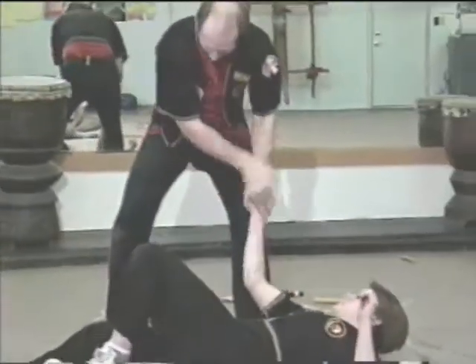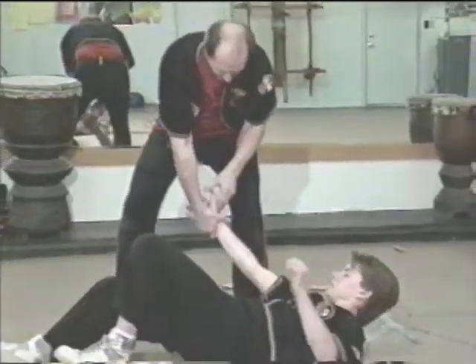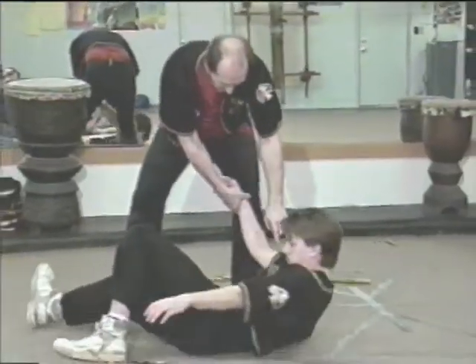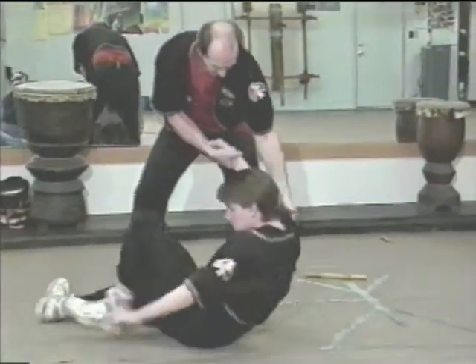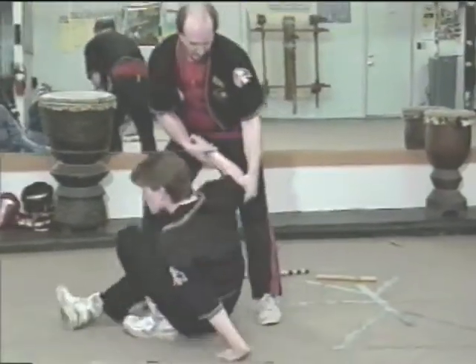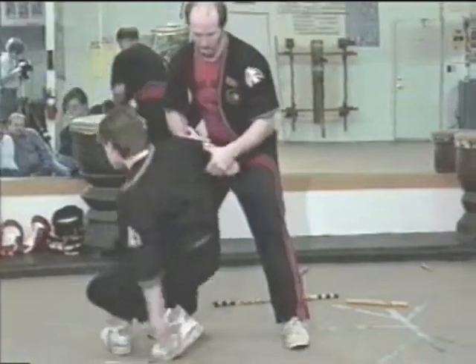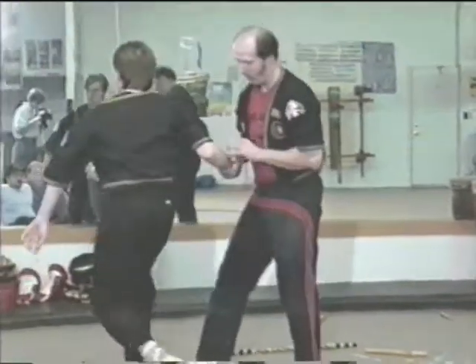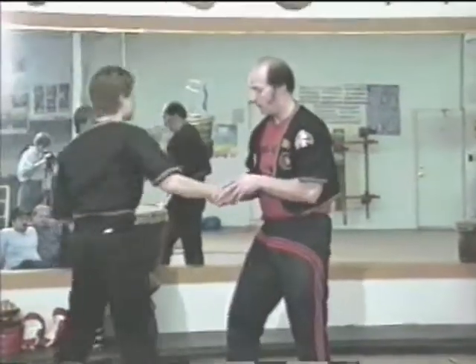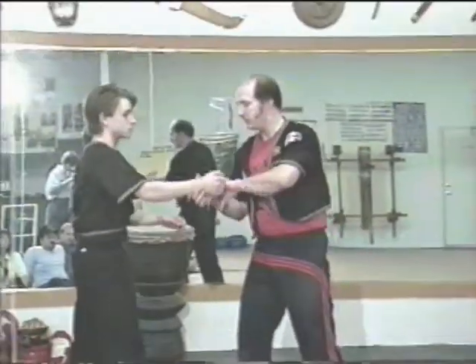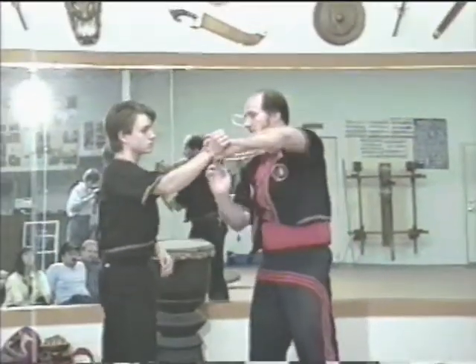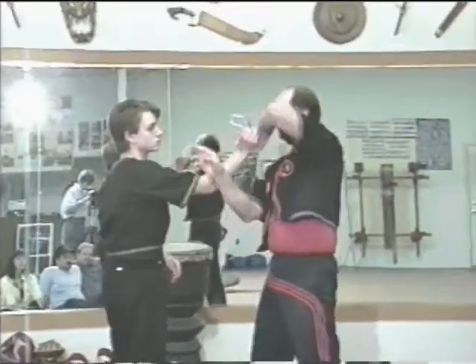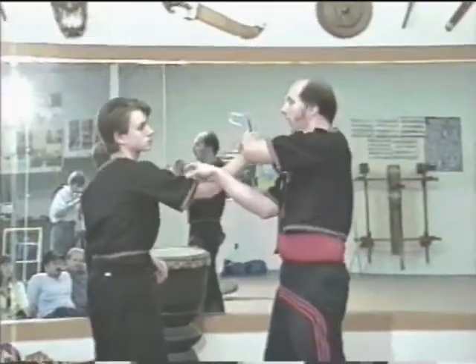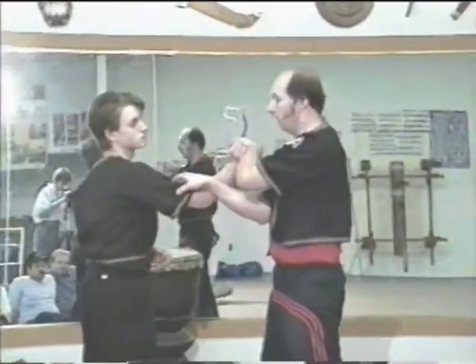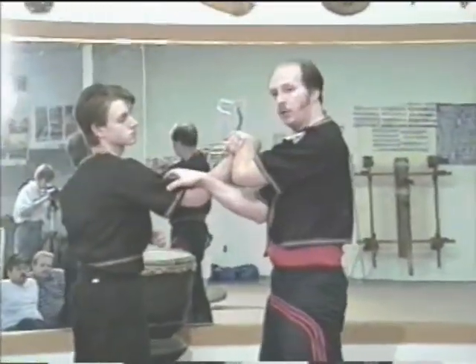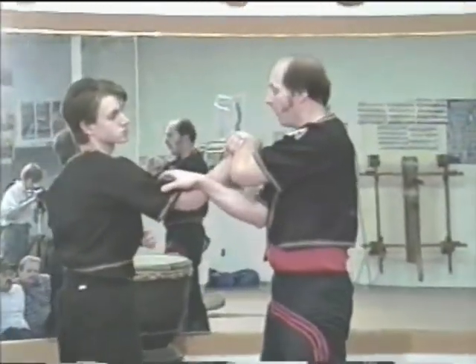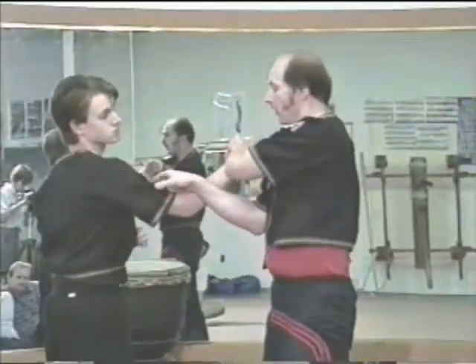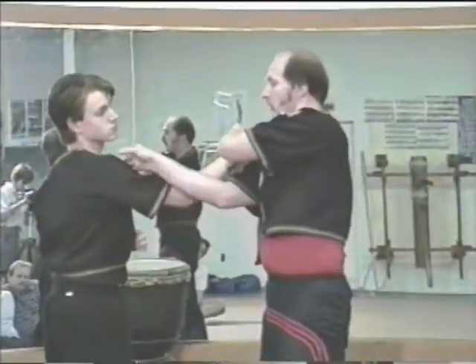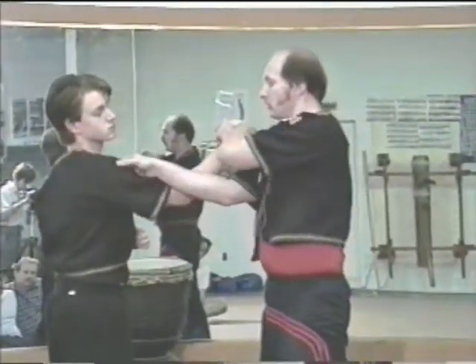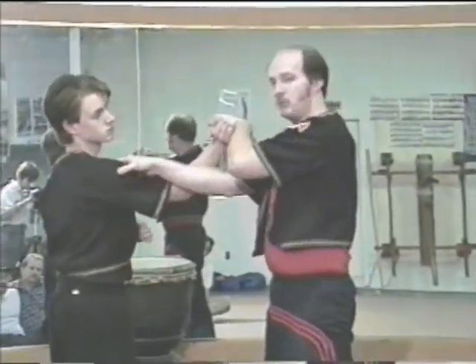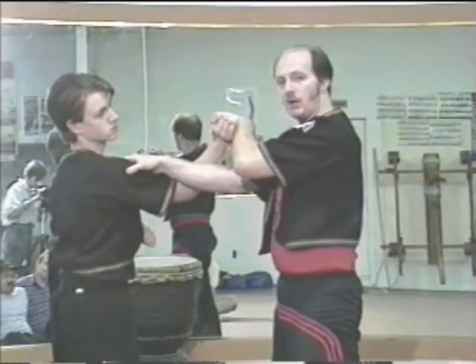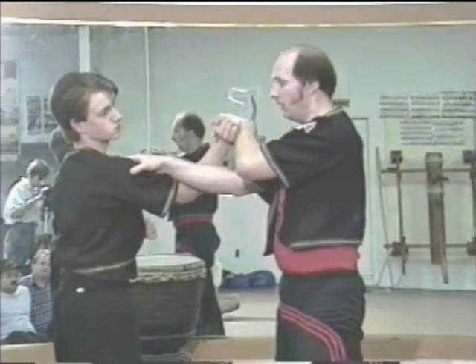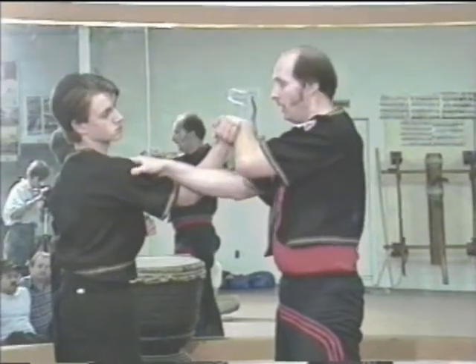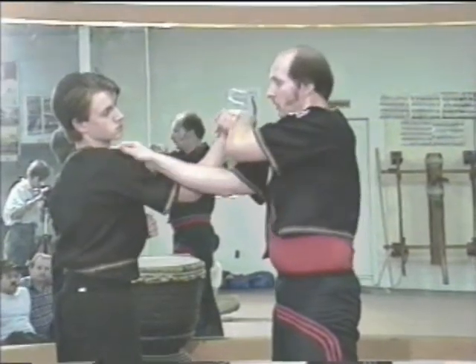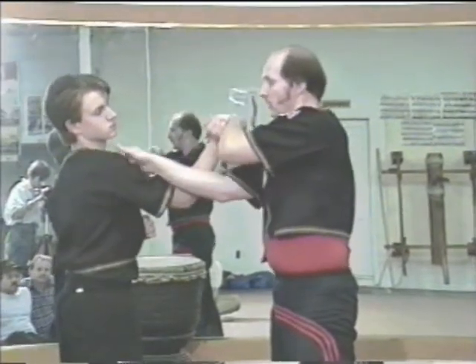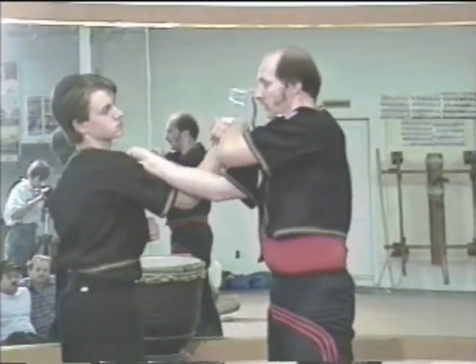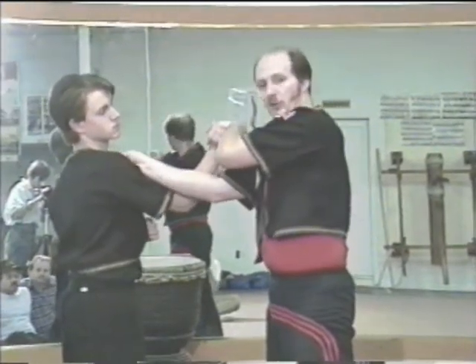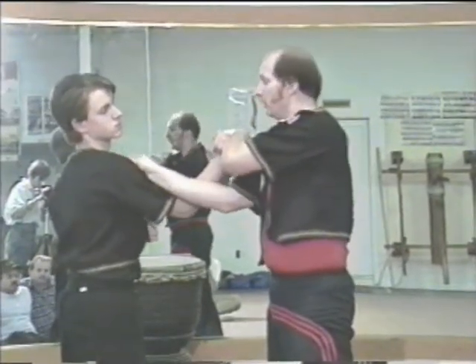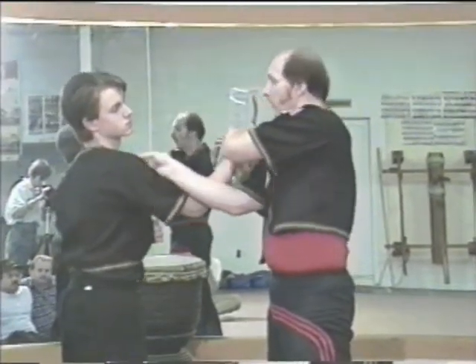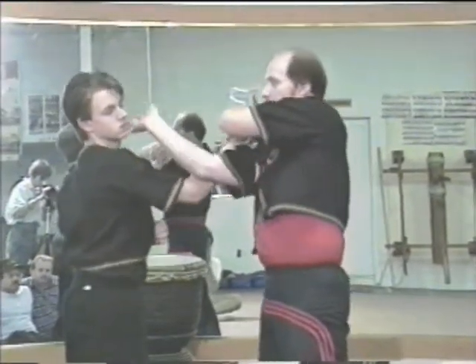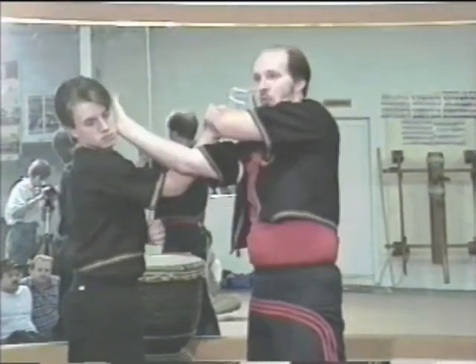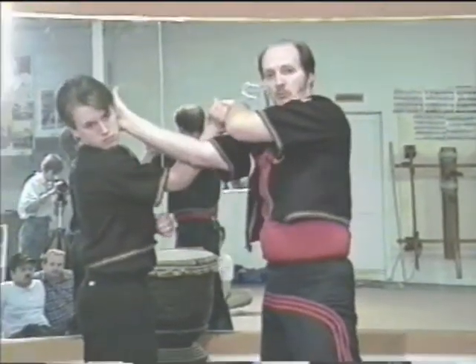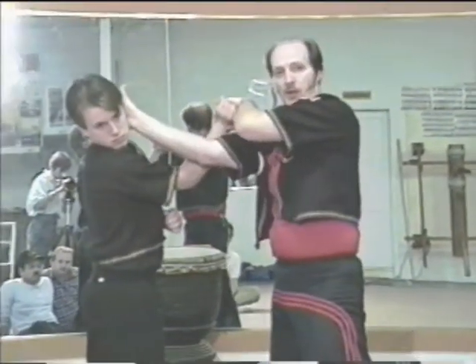The first two, the insertion came to here. The next one, the insertion came to here. We could use these as auxiliaries. The last one came to the neck.